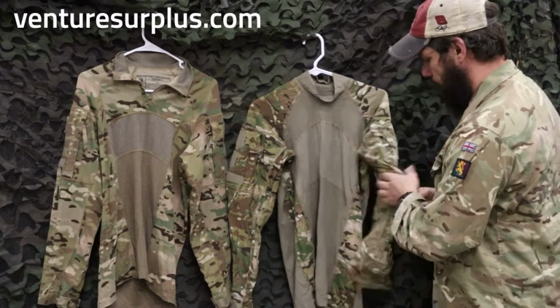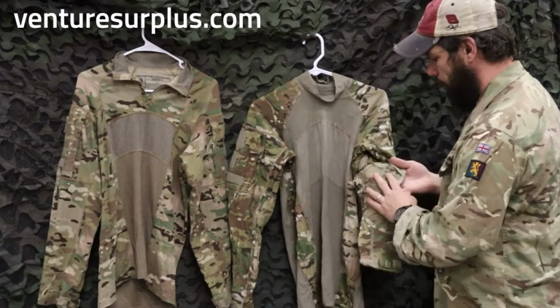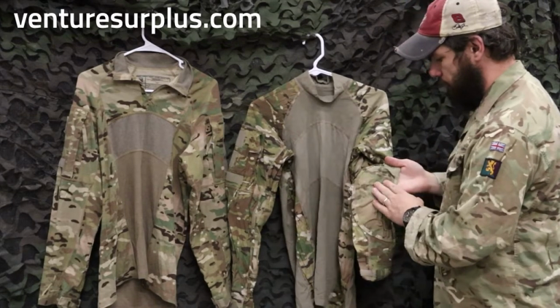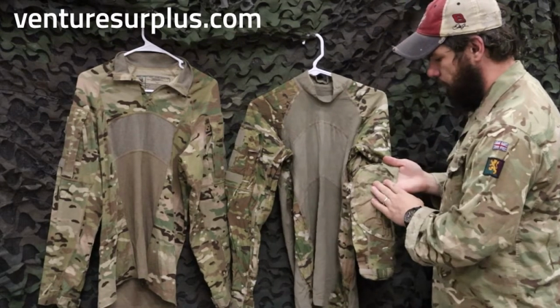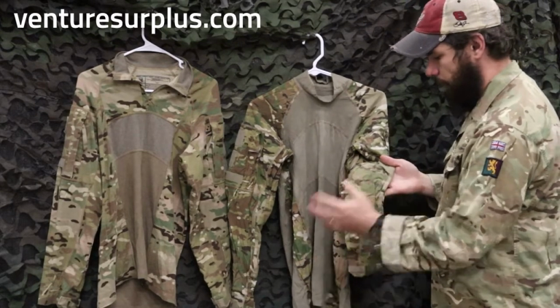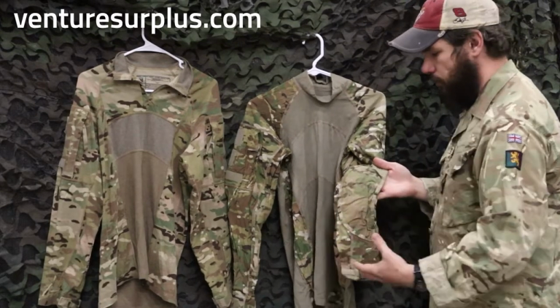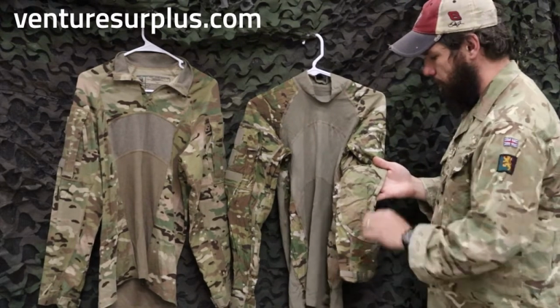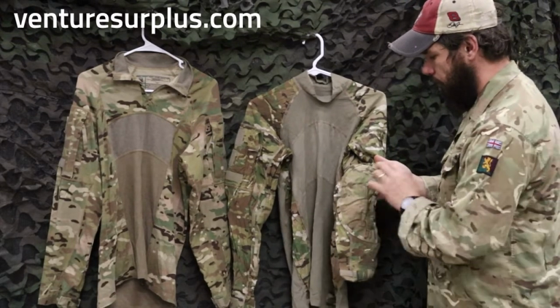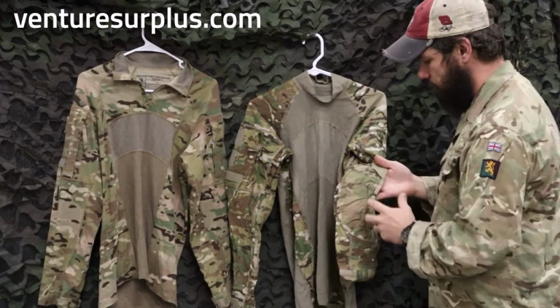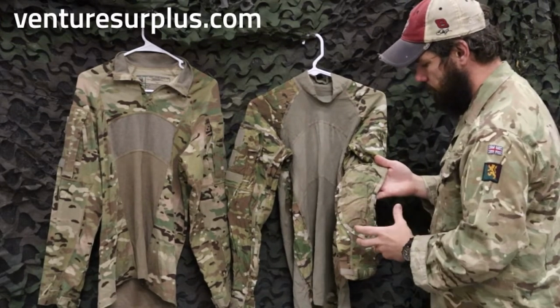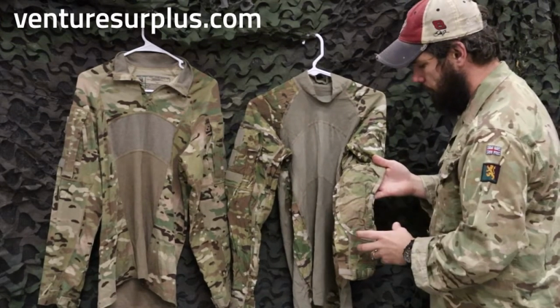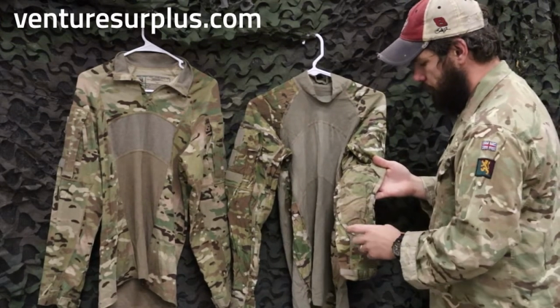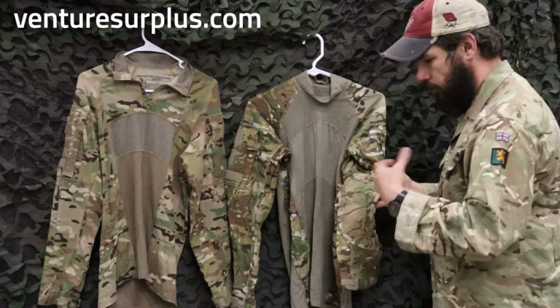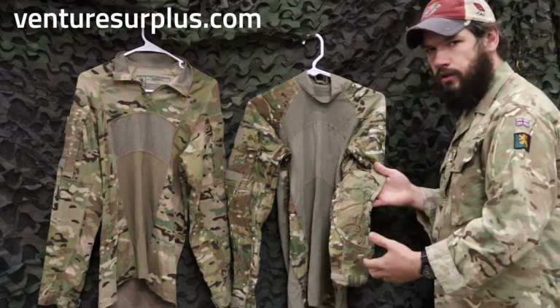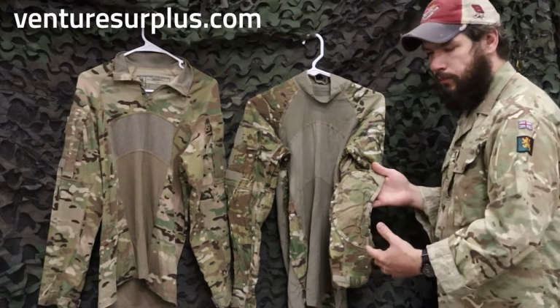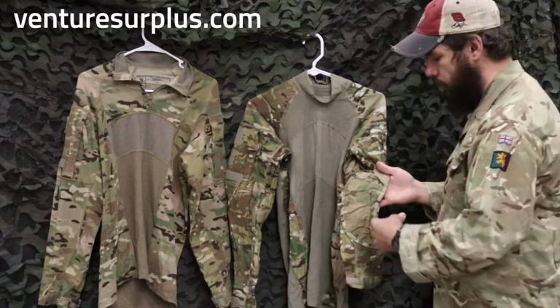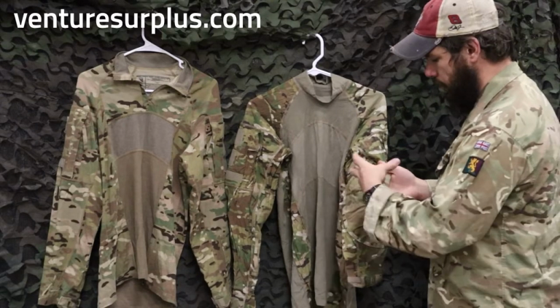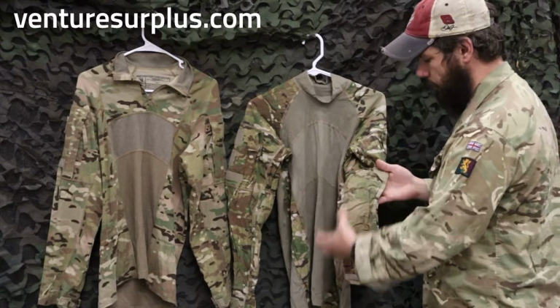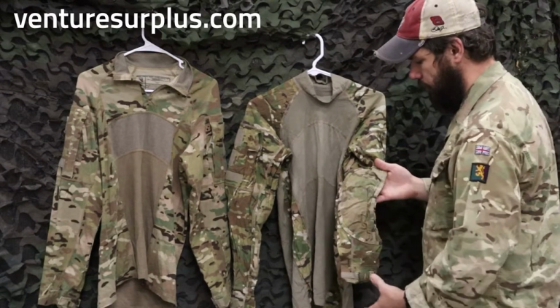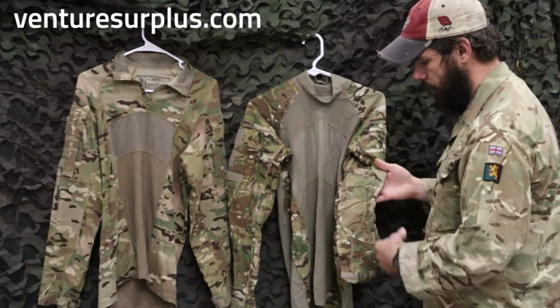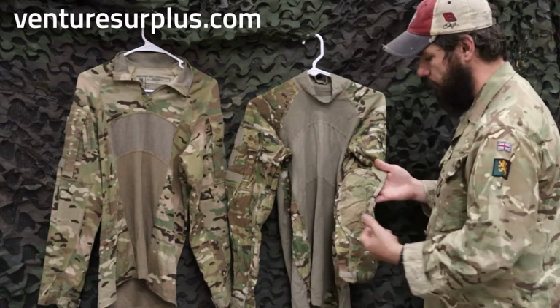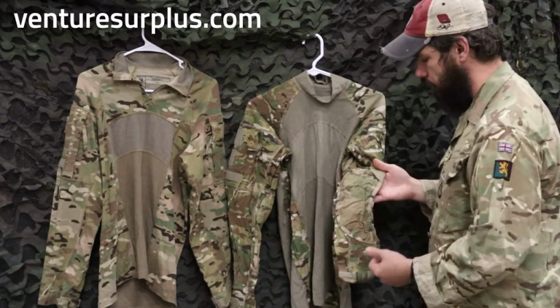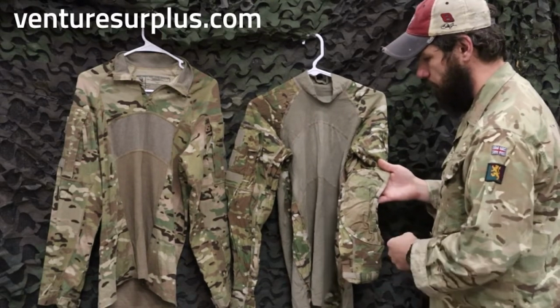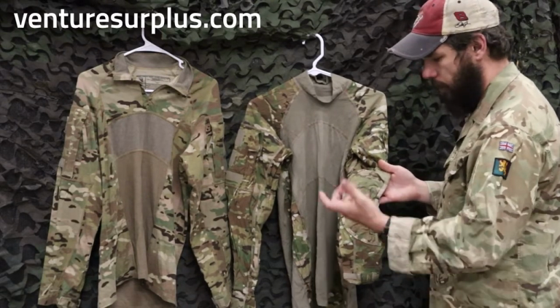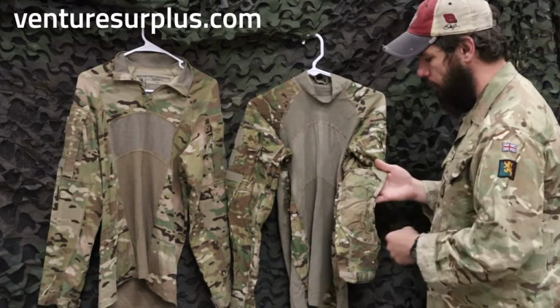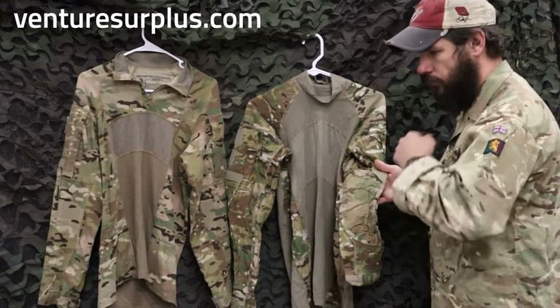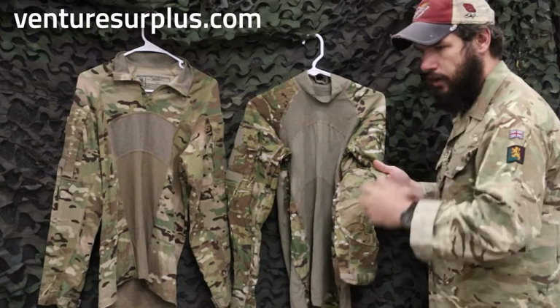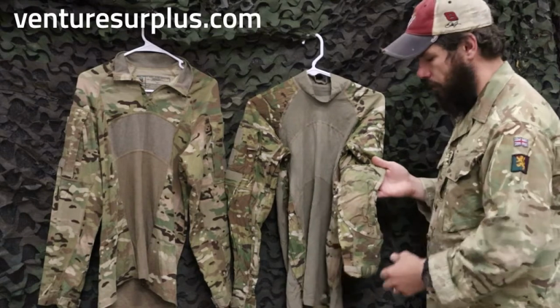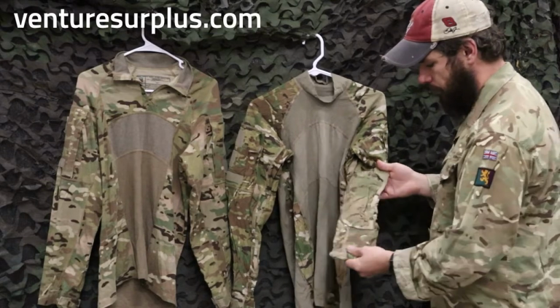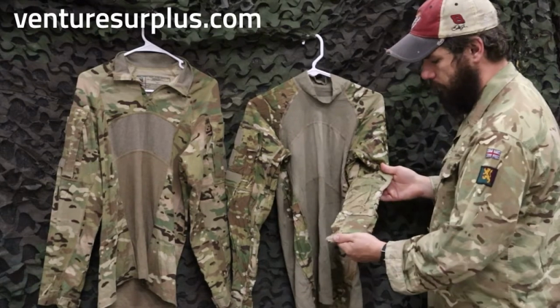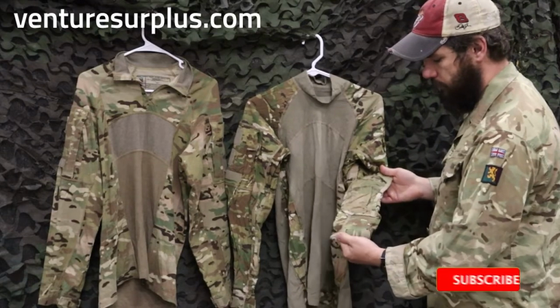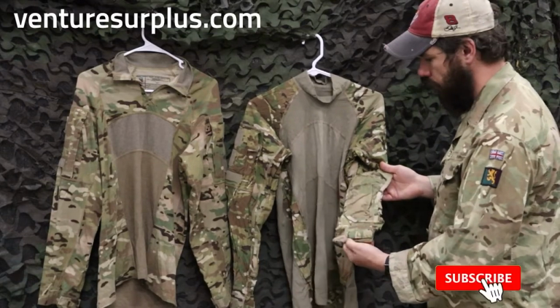On the elbows it's reinforced with a basketball-type rubberized dot material, so you have a little extra grip when you're prone and it's going to reinforce that elbow when you really hit the ground. And you have adjustable sleeve cuffs.